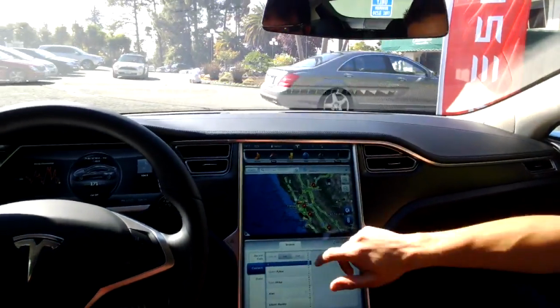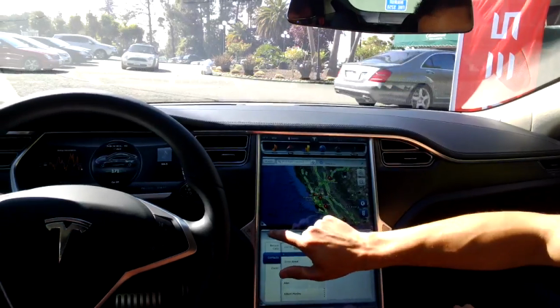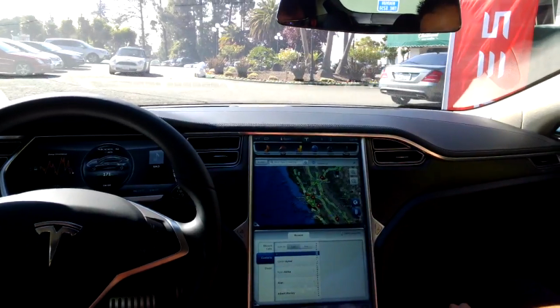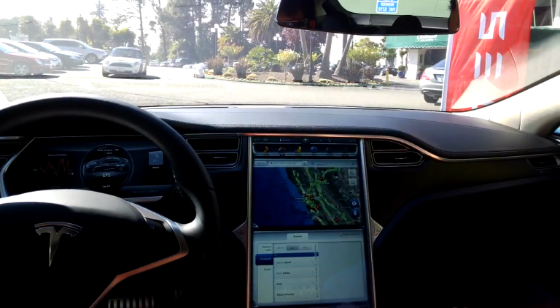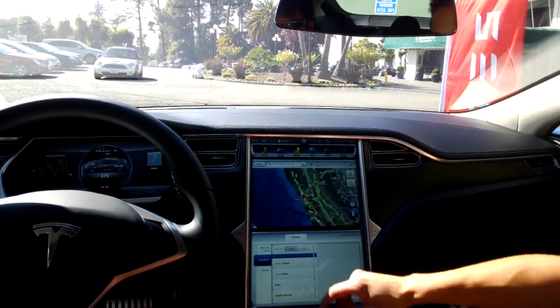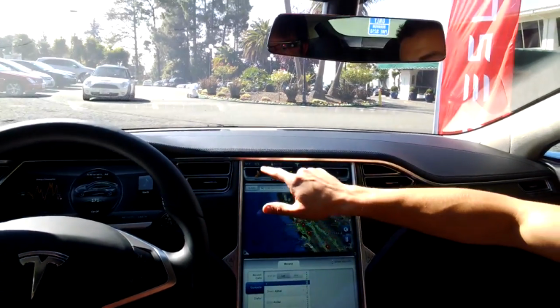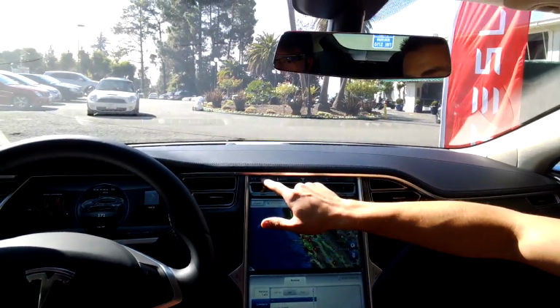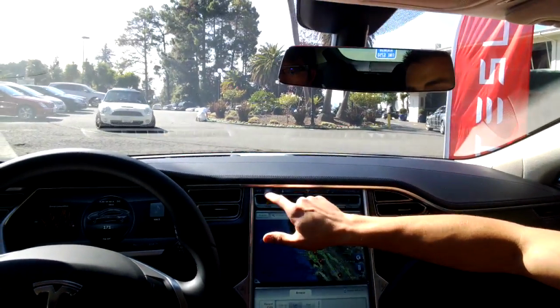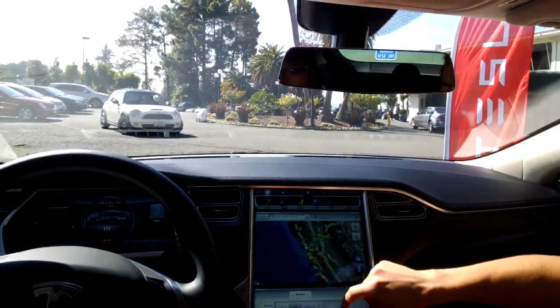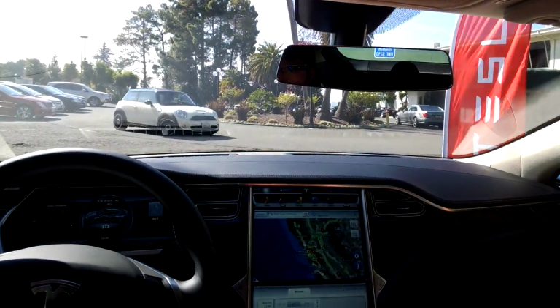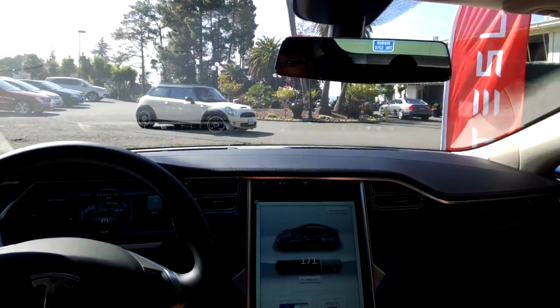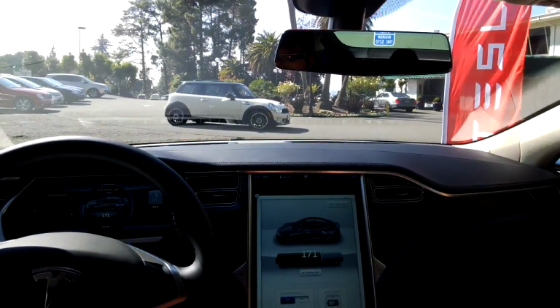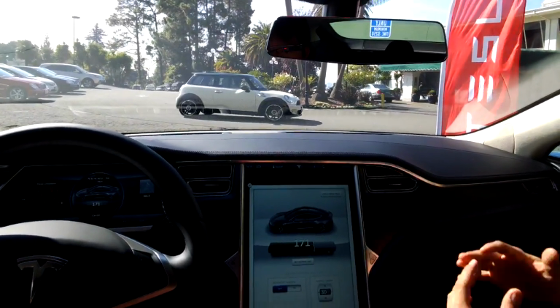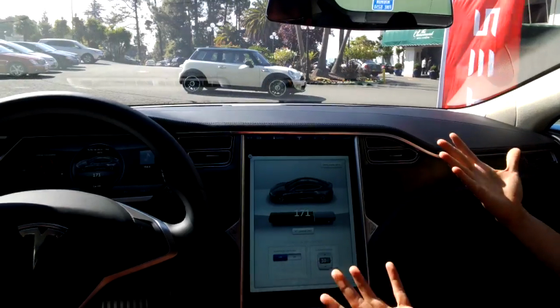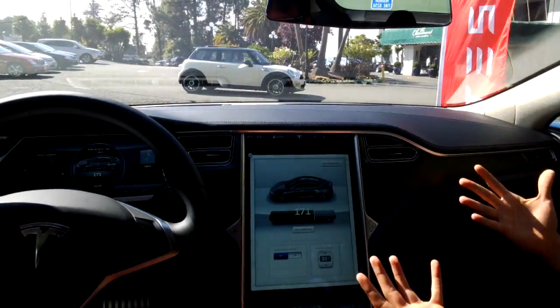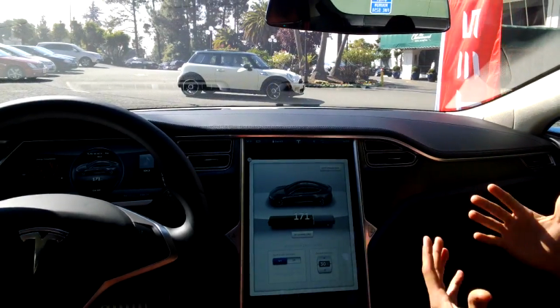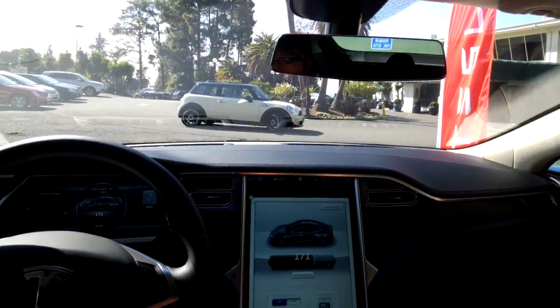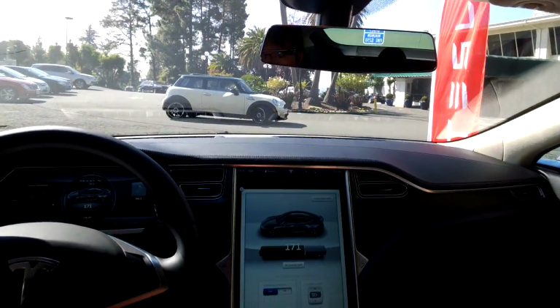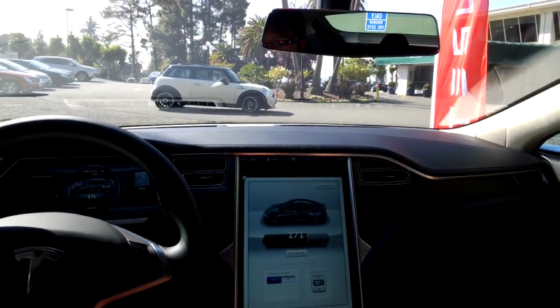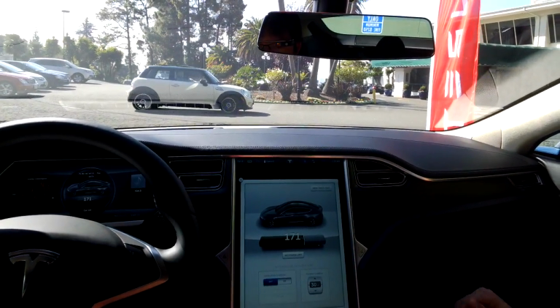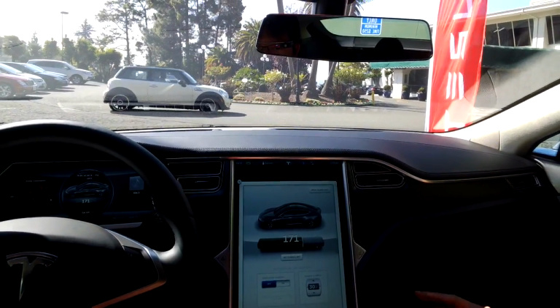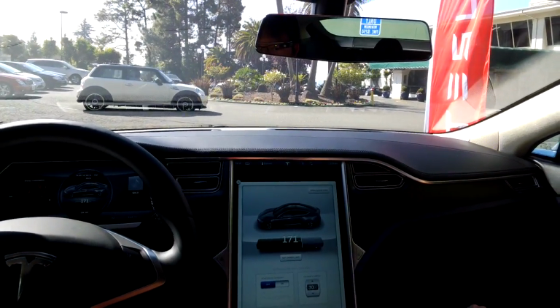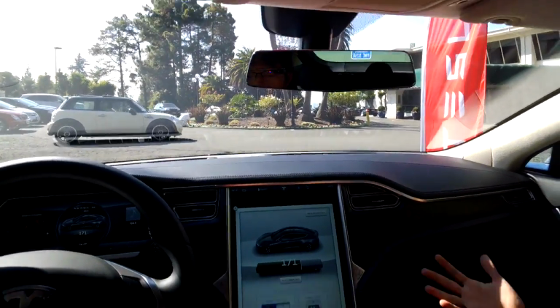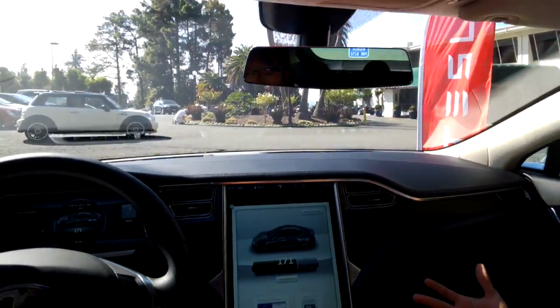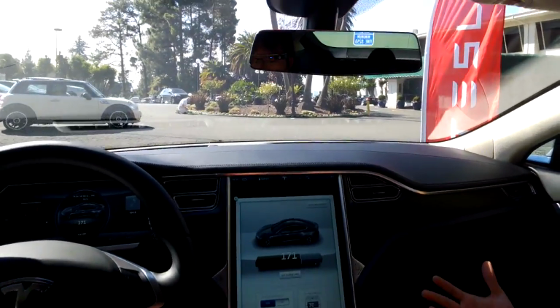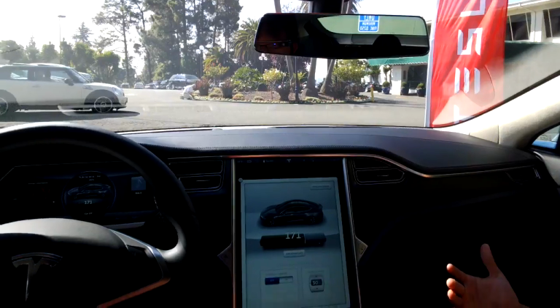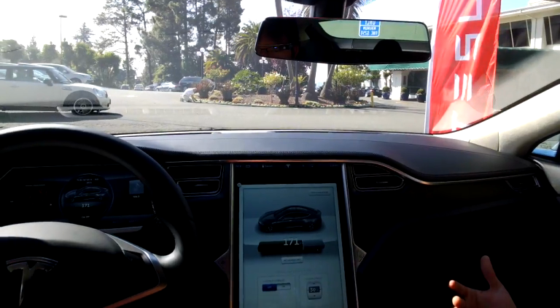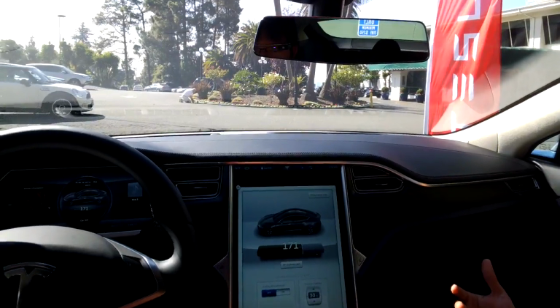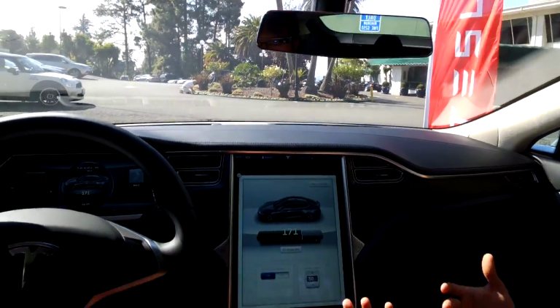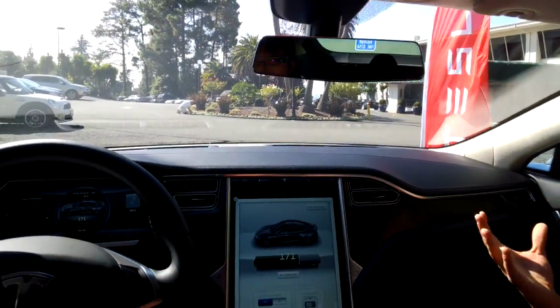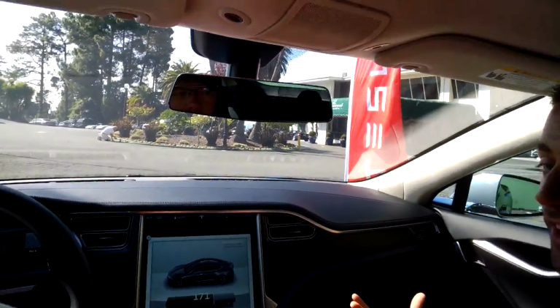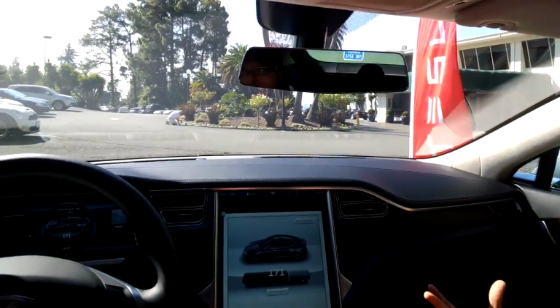I'll show you a few features on the touchscreen, starting at the top with the battery screen. The battery is the heart of the Model S. We have two versions: a 60 kilowatt hour battery and an 85 kilowatt hour battery. That gives us 208 miles of range or 265 miles of range.